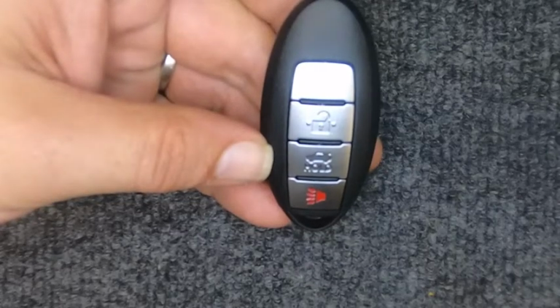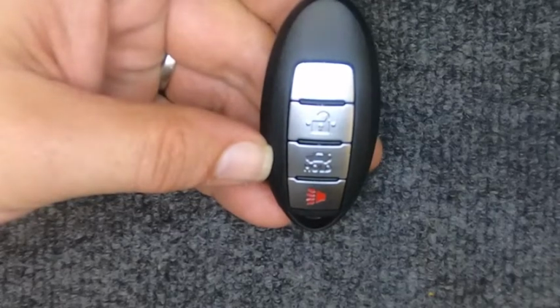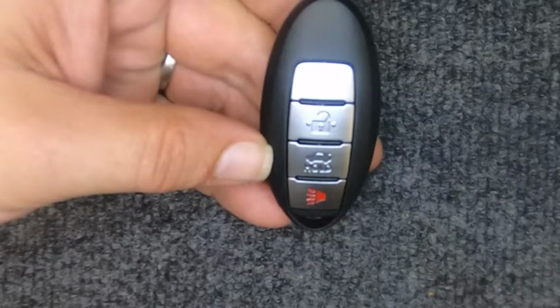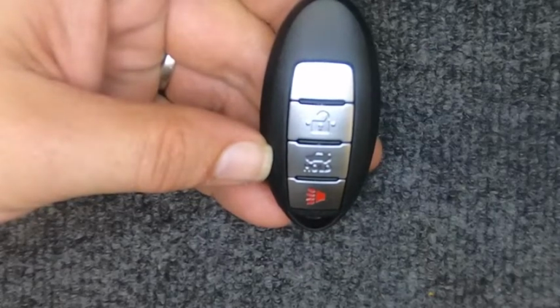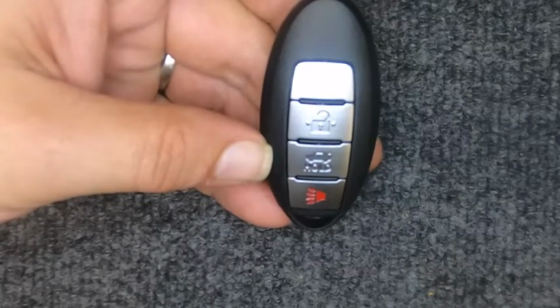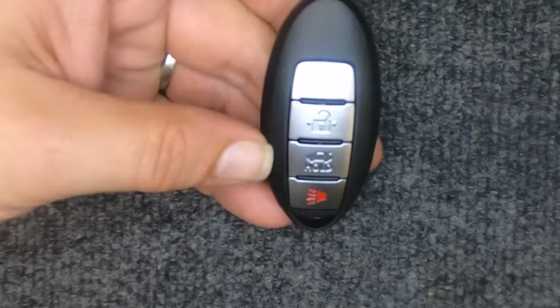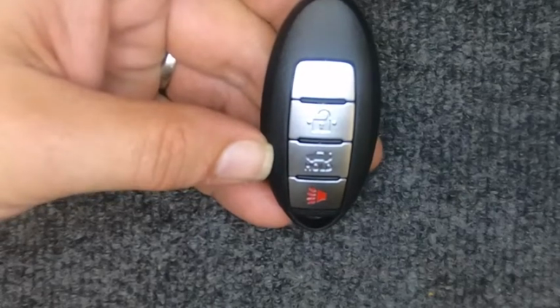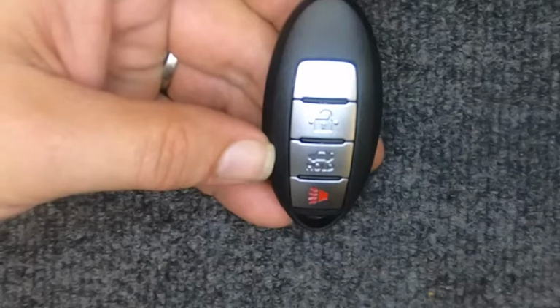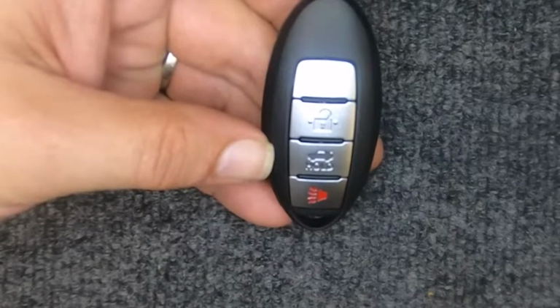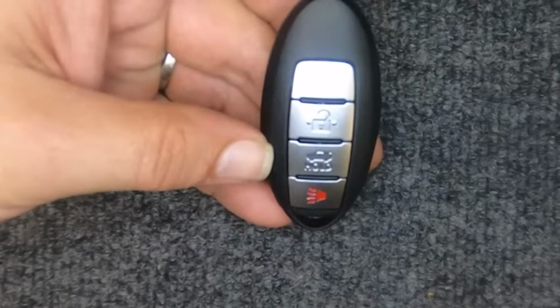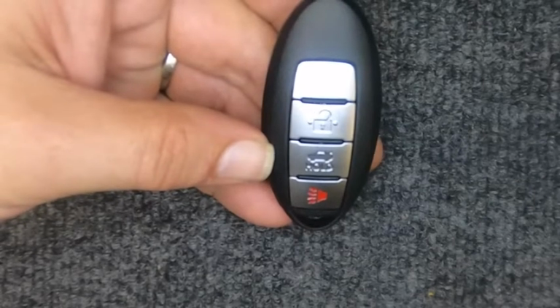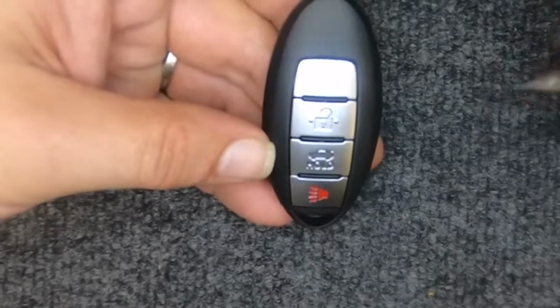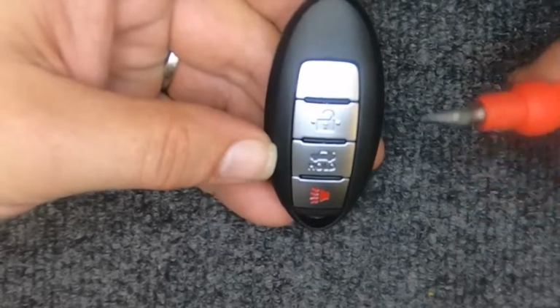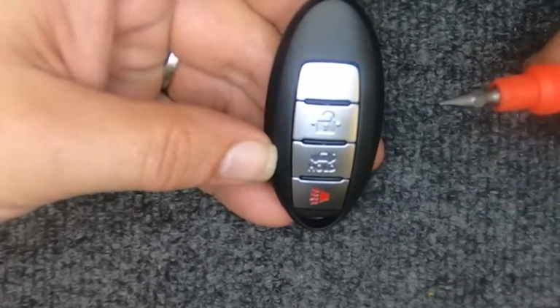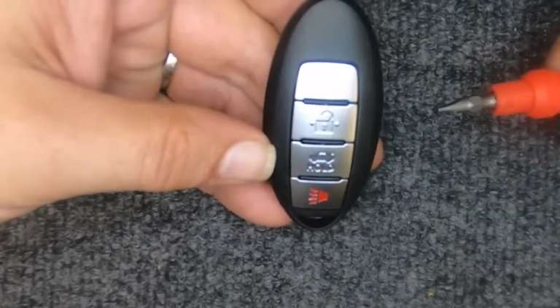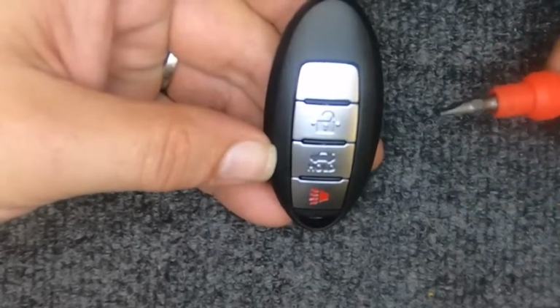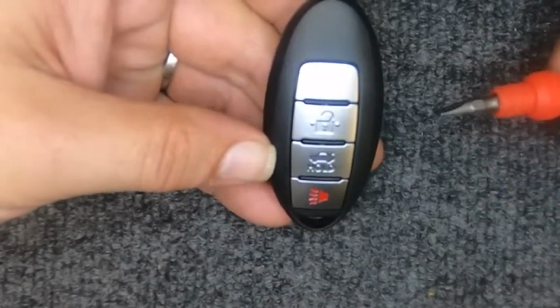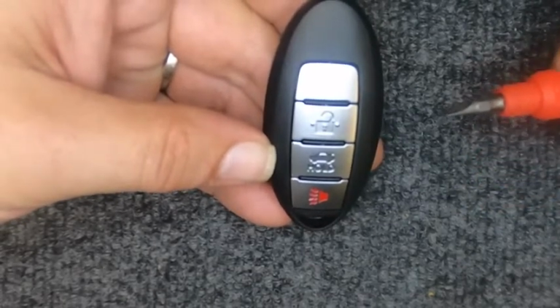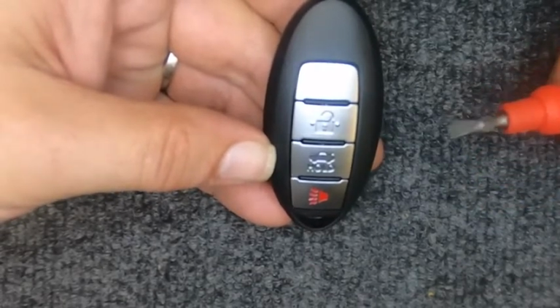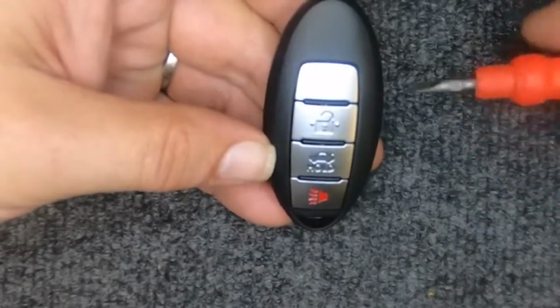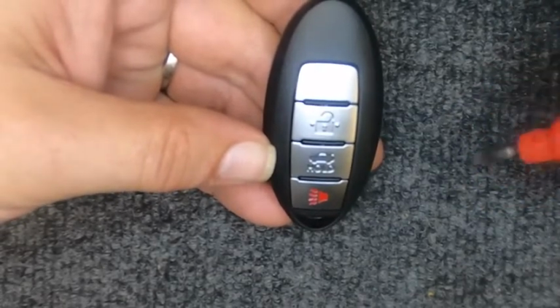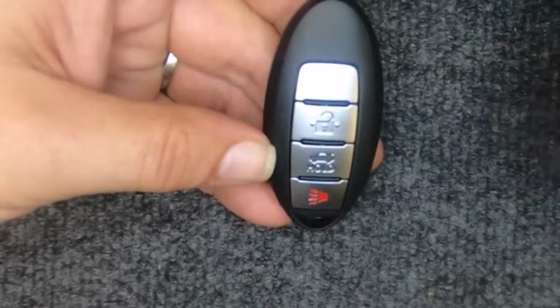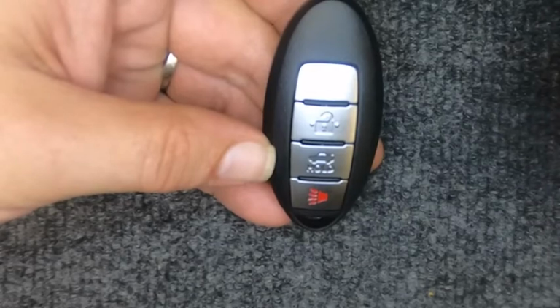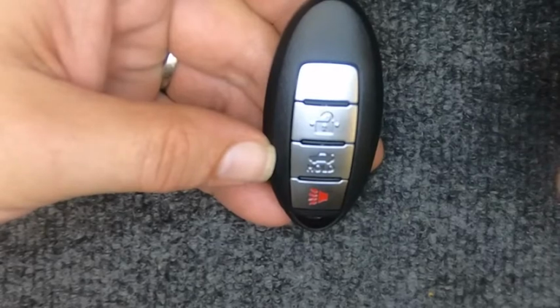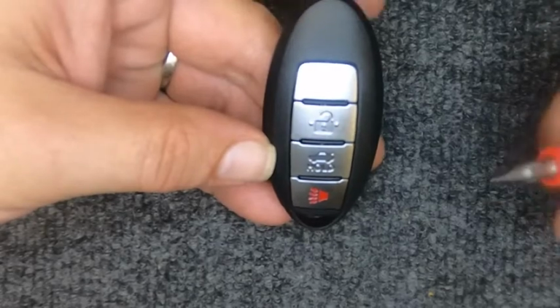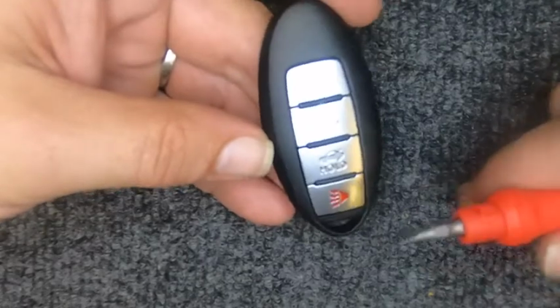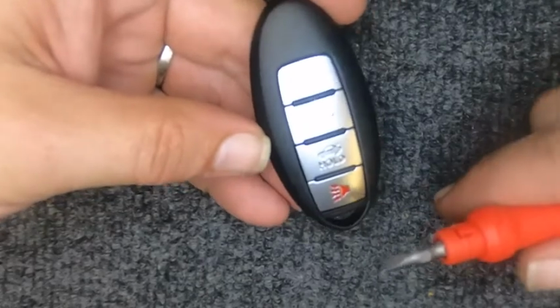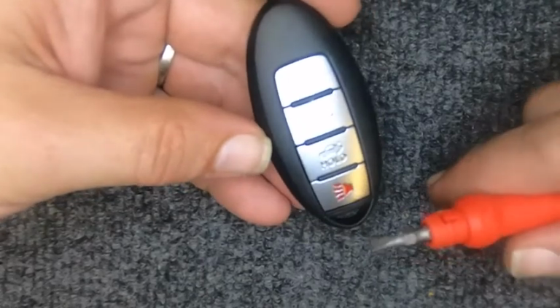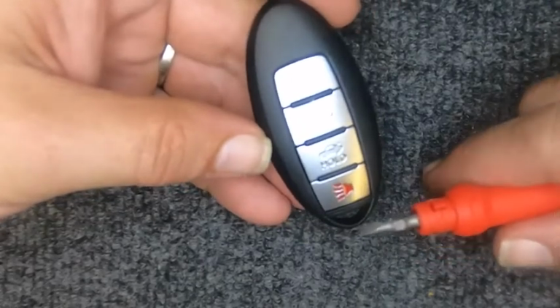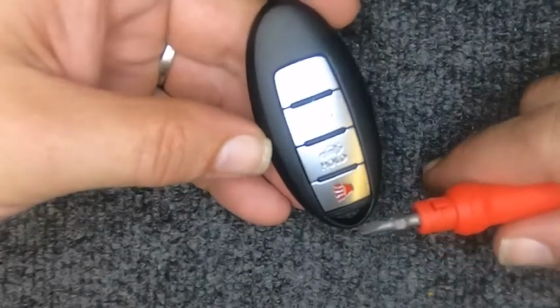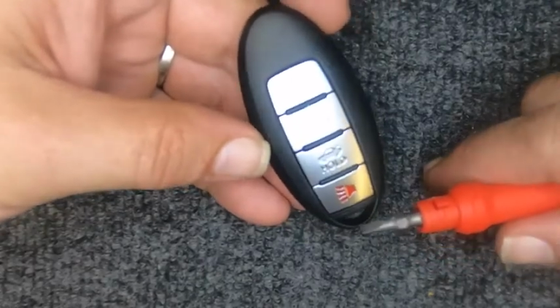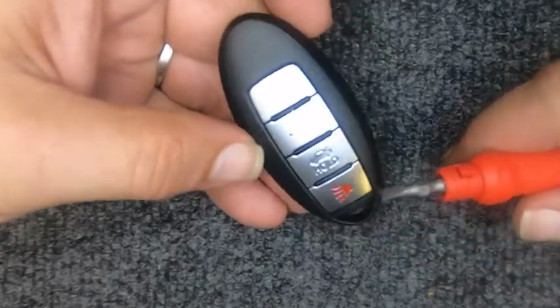Hey, it's Iron Locksmith here. We're going to do a quick video on changing the battery on your four-button remote. For this task you will need a flat tip screwdriver. If your key ring is attached to this, no worries — you can use that to your advantage.